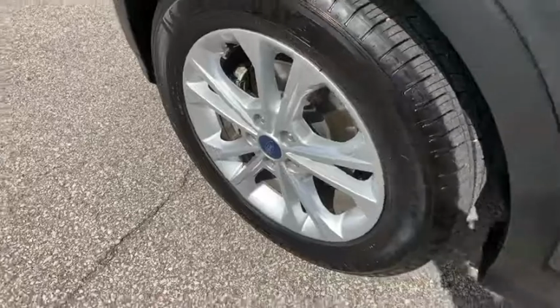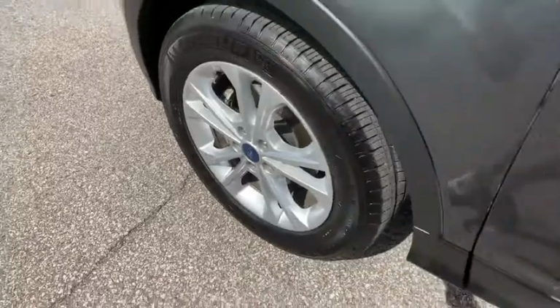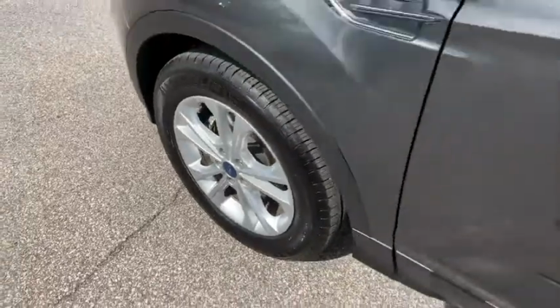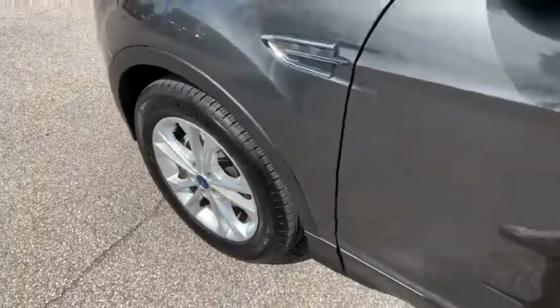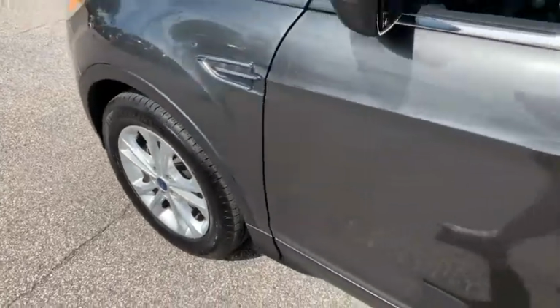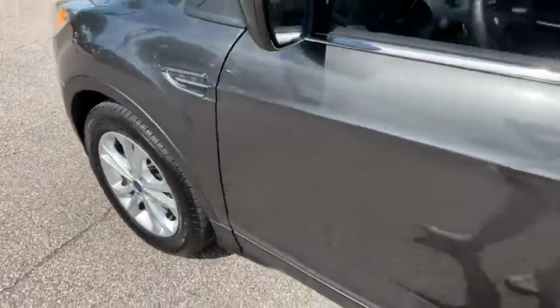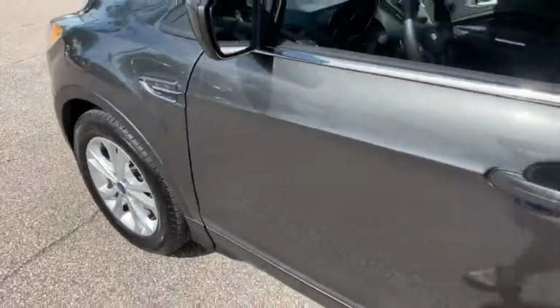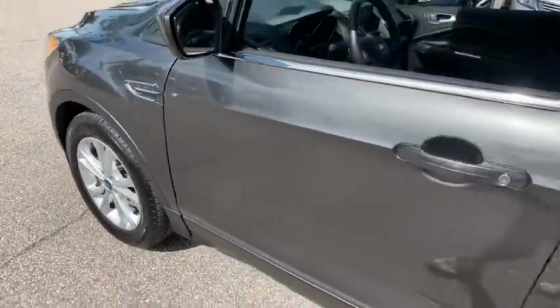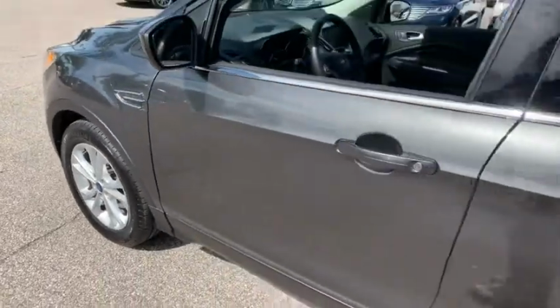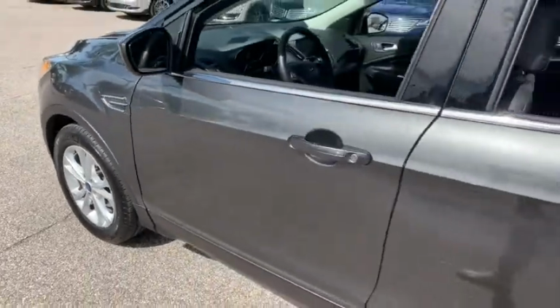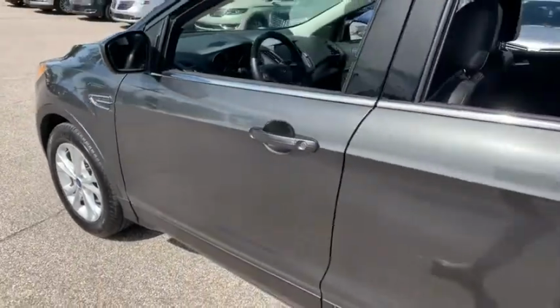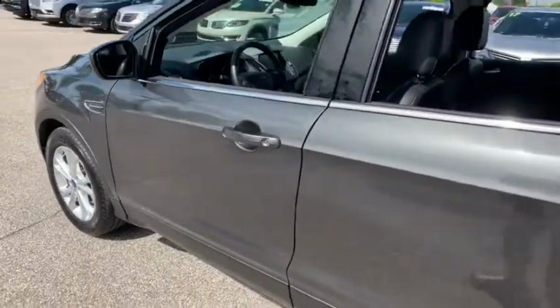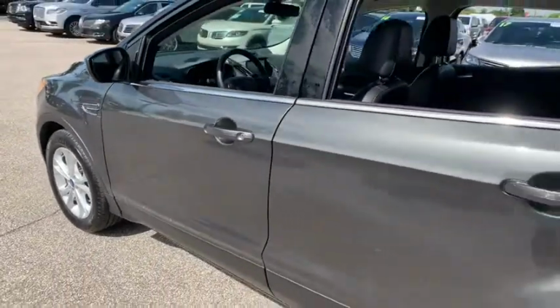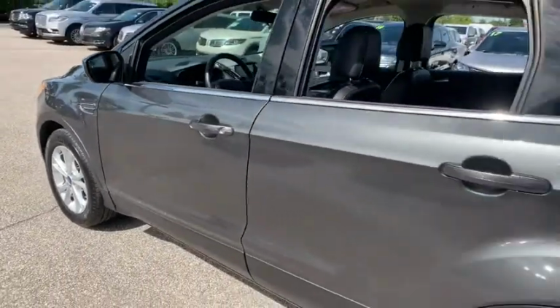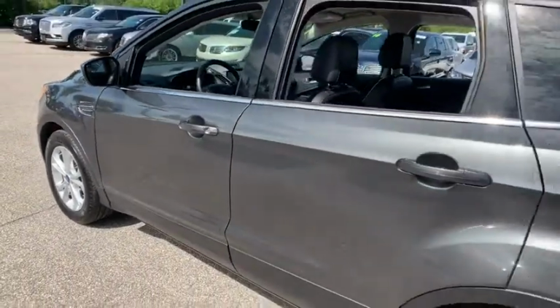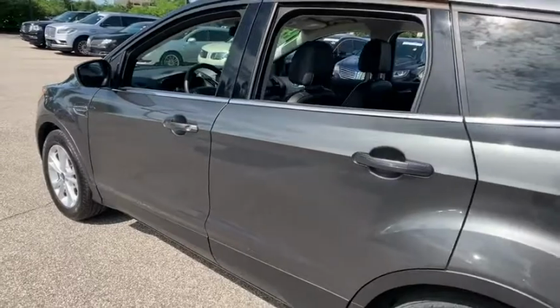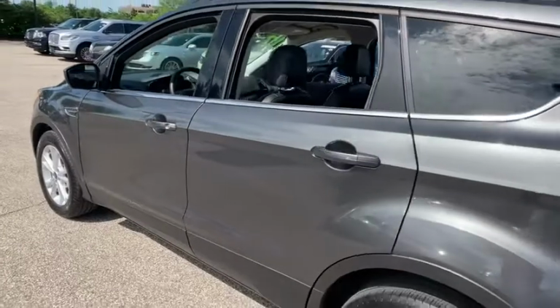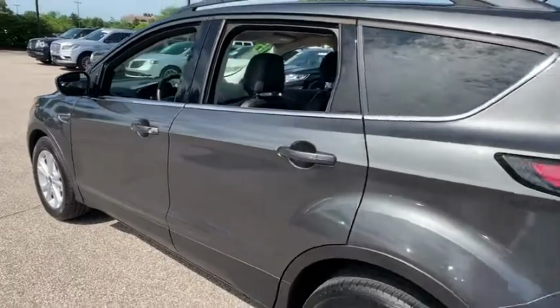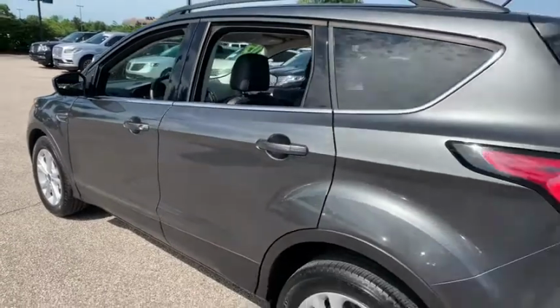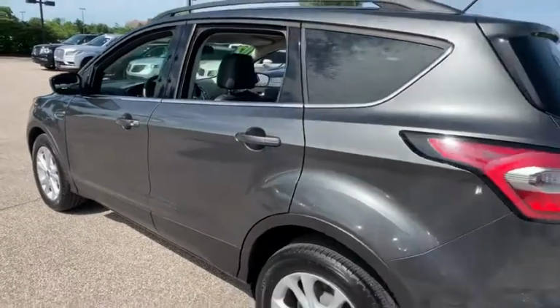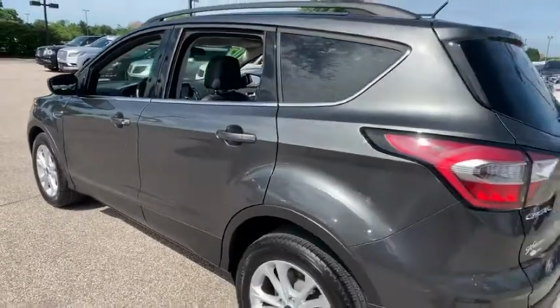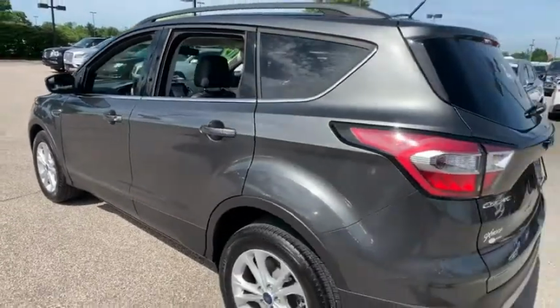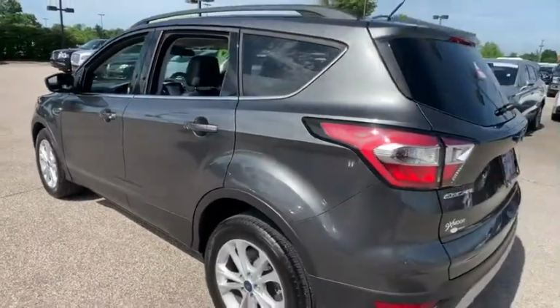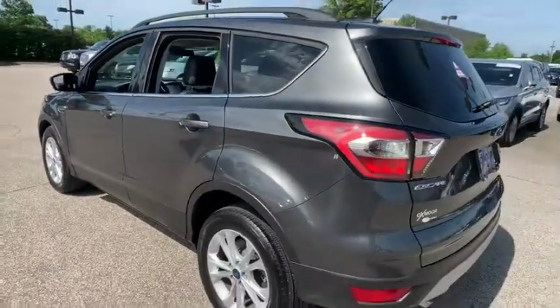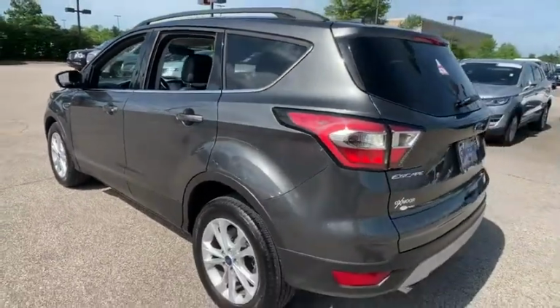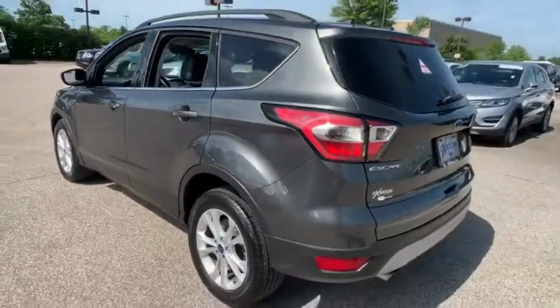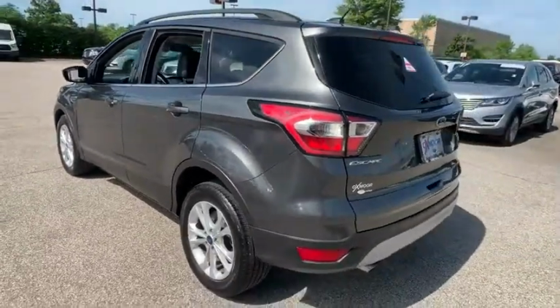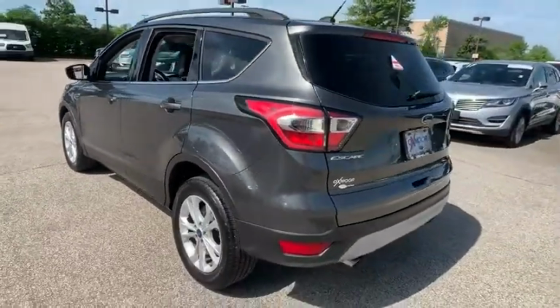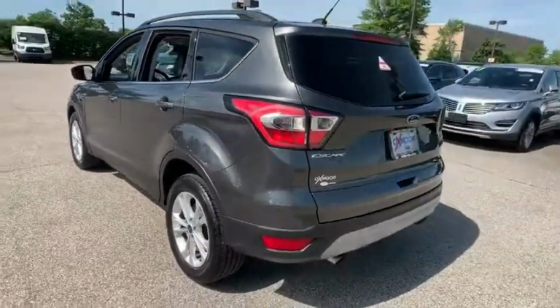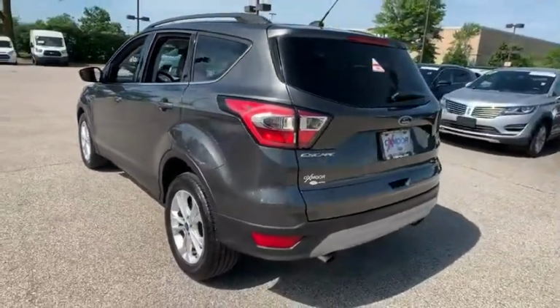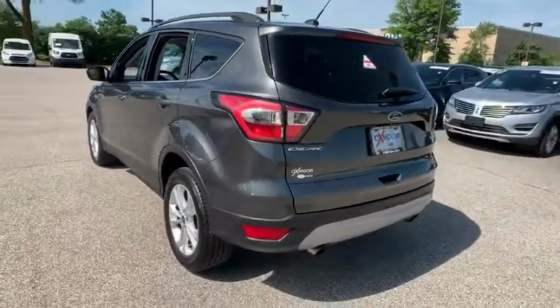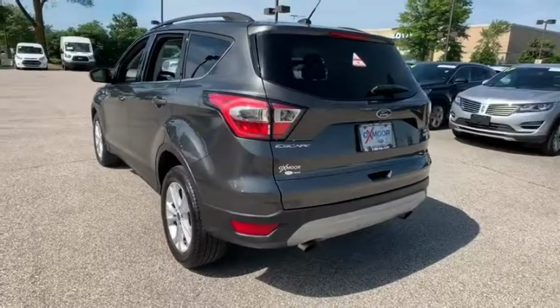Take a ride in the 2017 Ford Escape. Gas engines flex, tow, sip and go with Ford Escape. This vehicle has less than 35,000 miles.